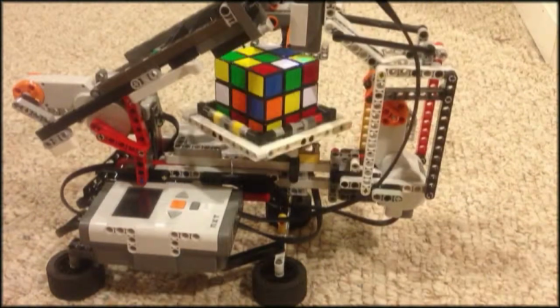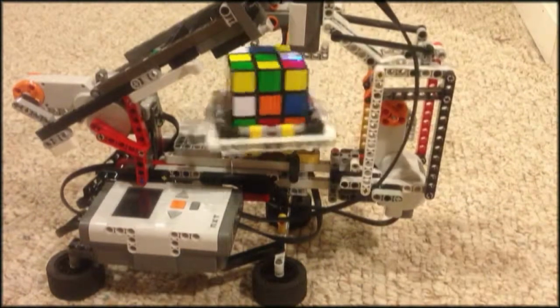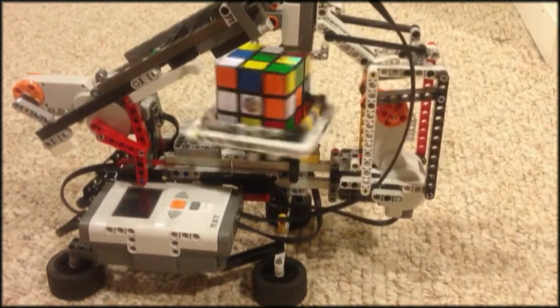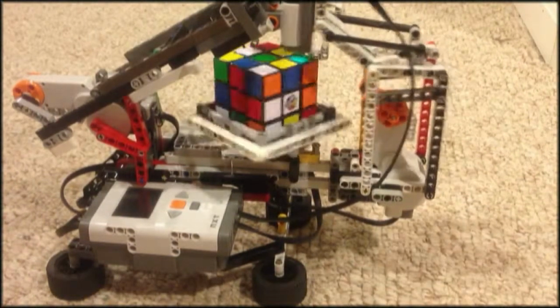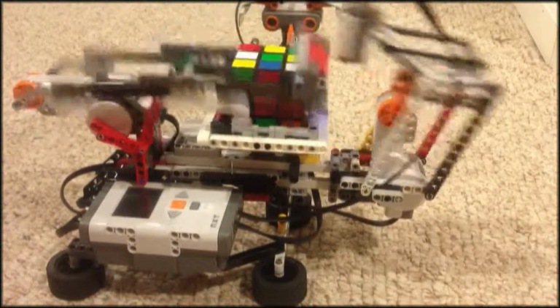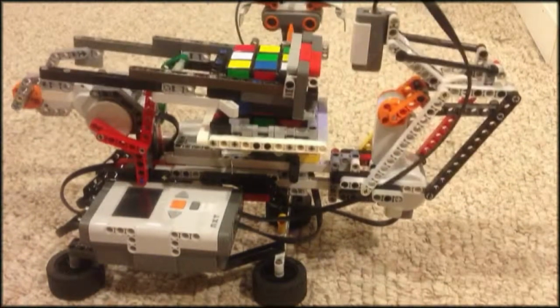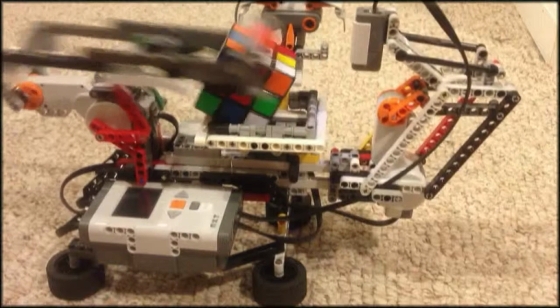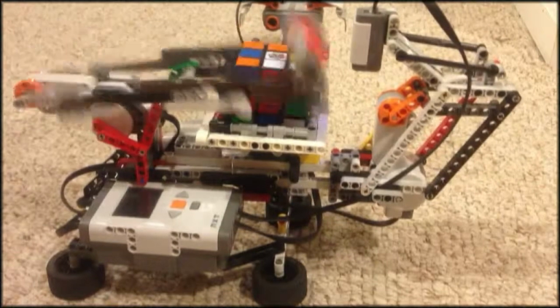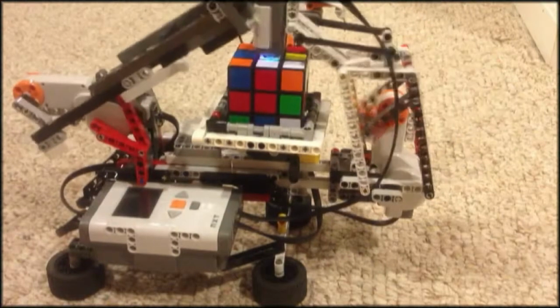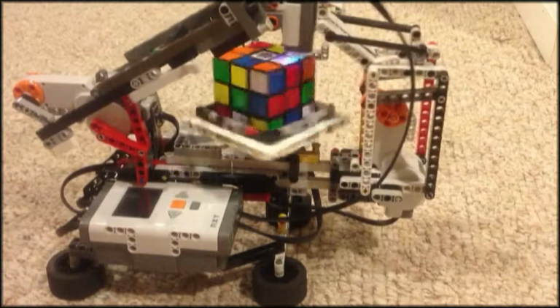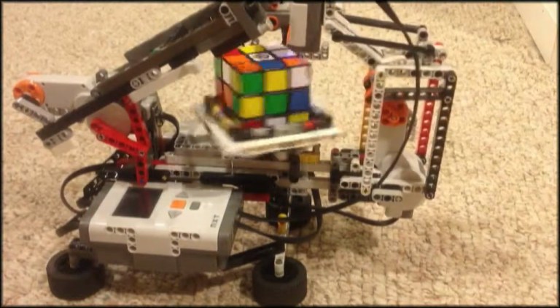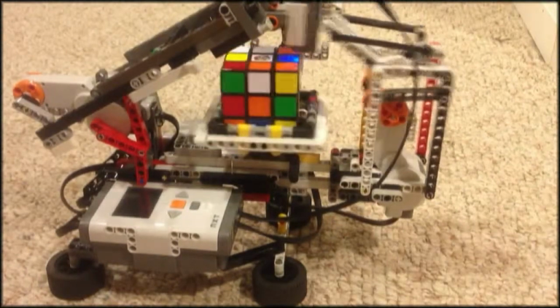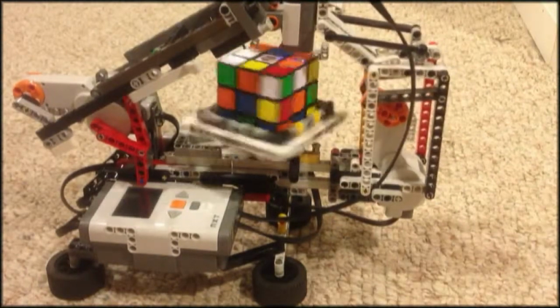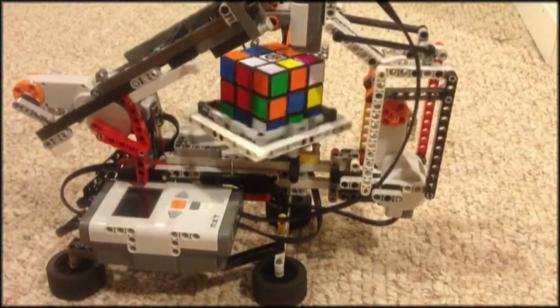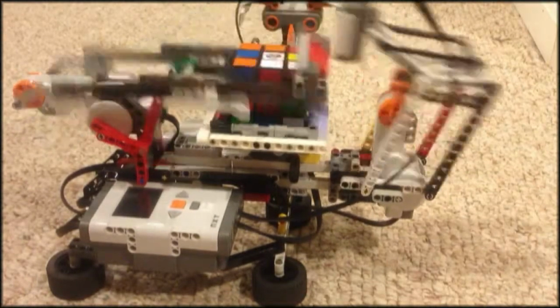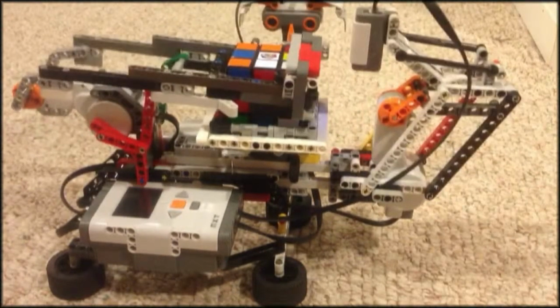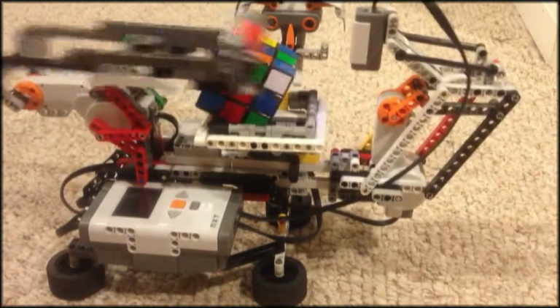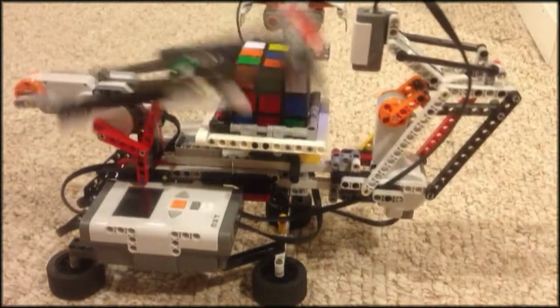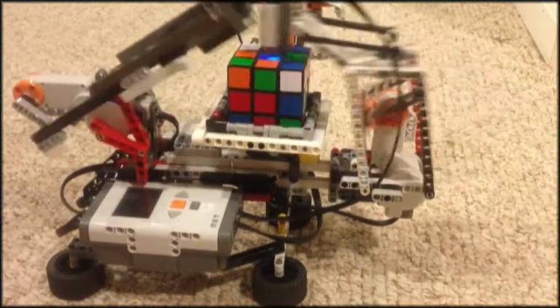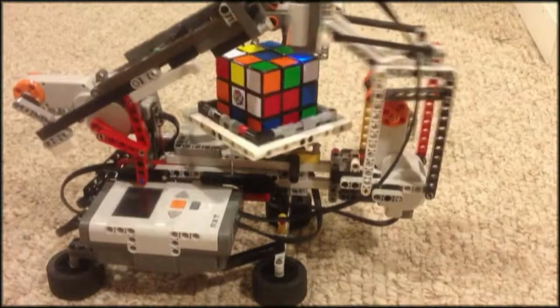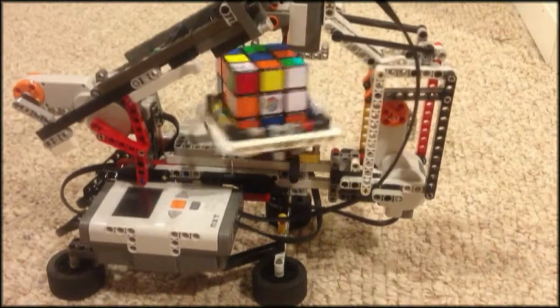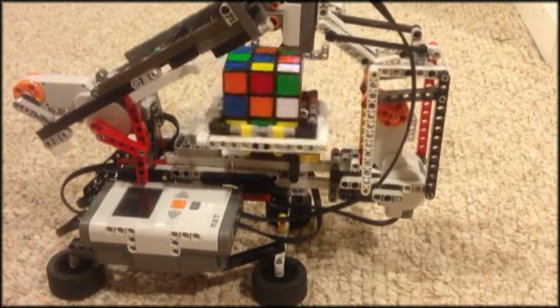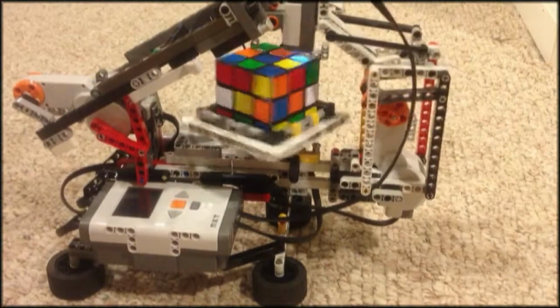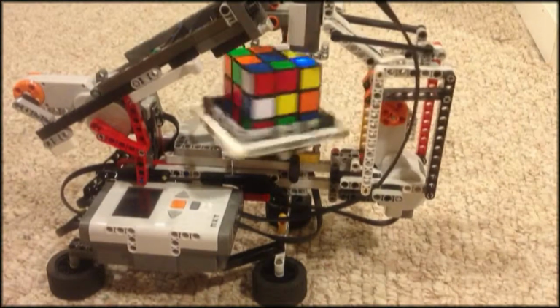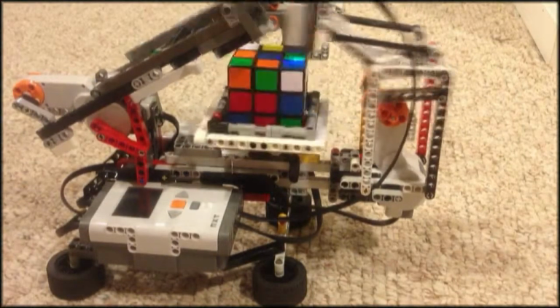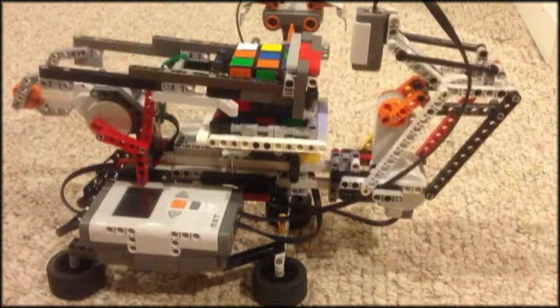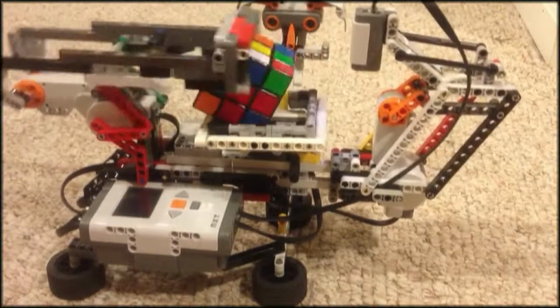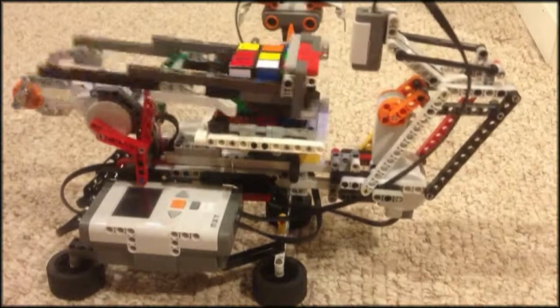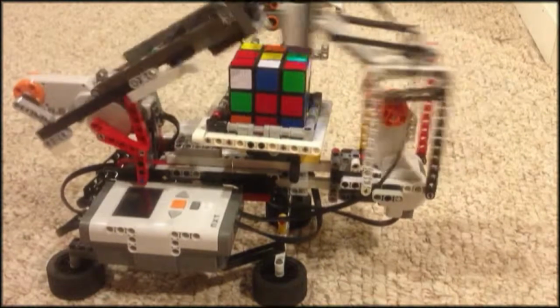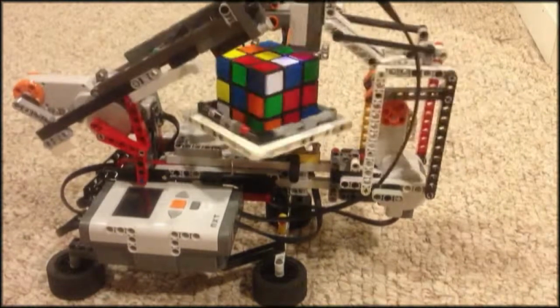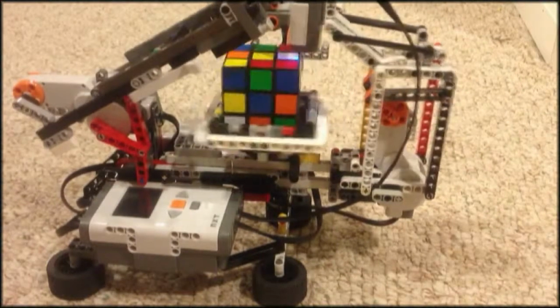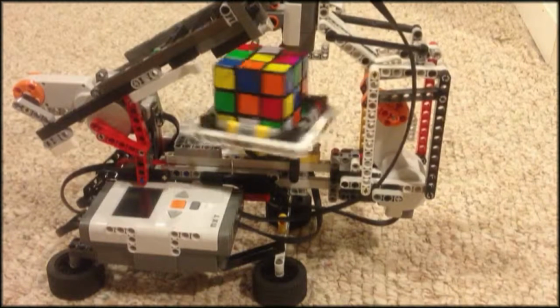It might mess up a couple times, but nothing's perfect. I just made it because I thought it was pretty cool.